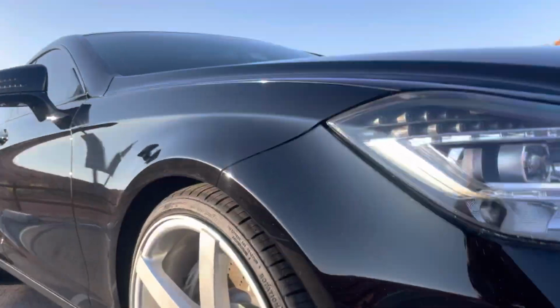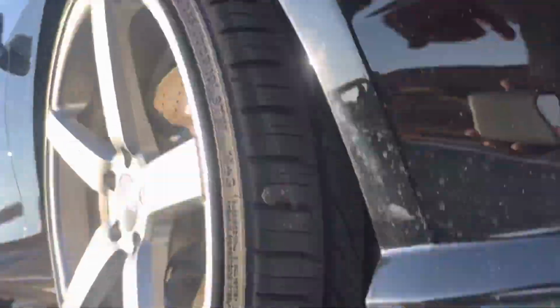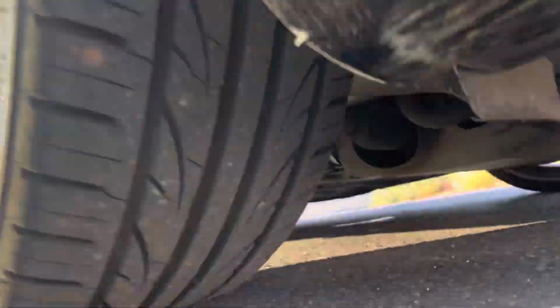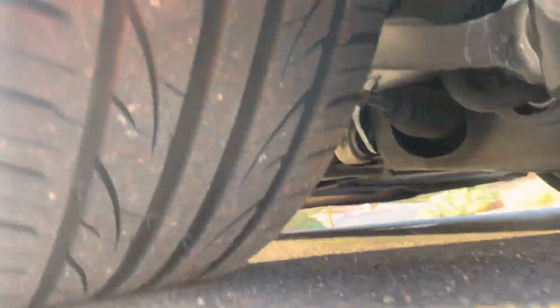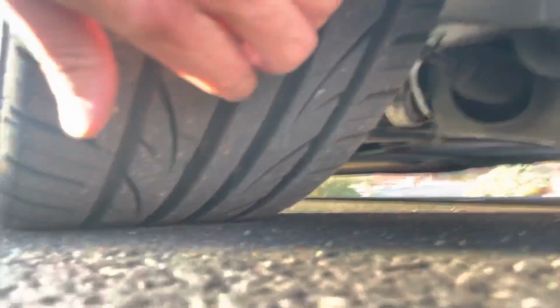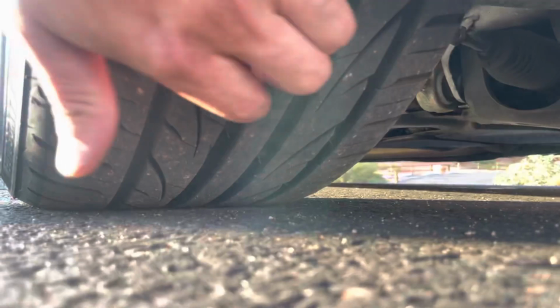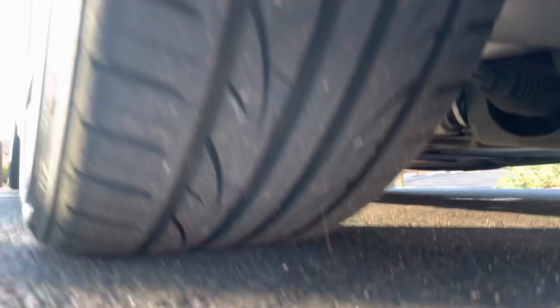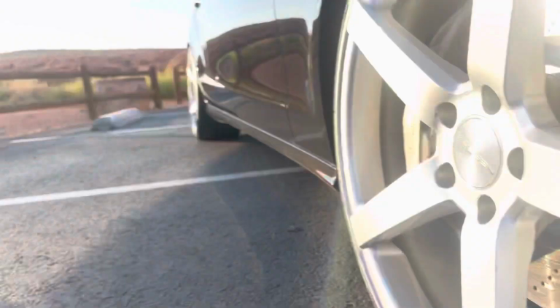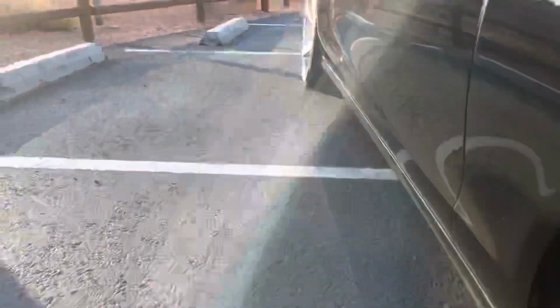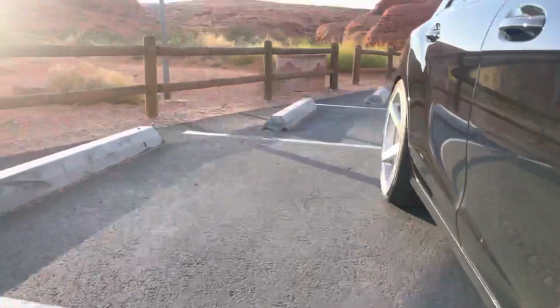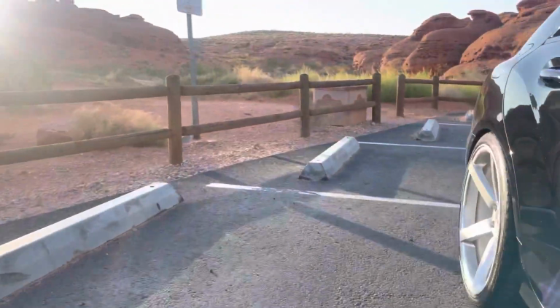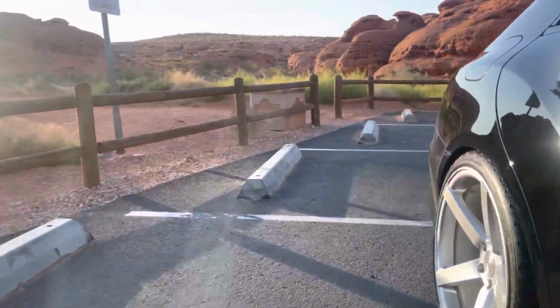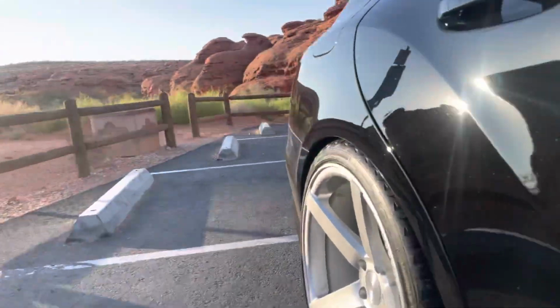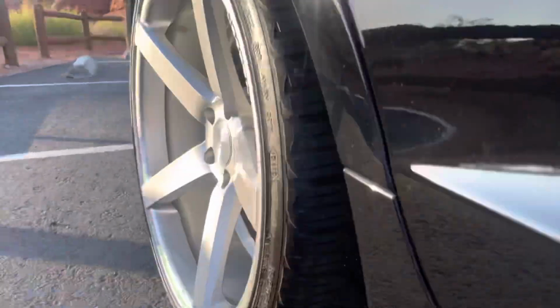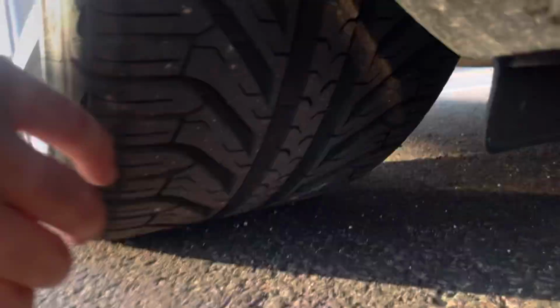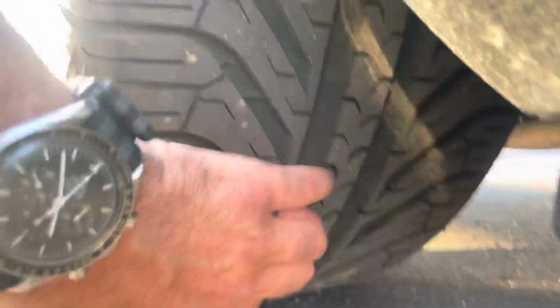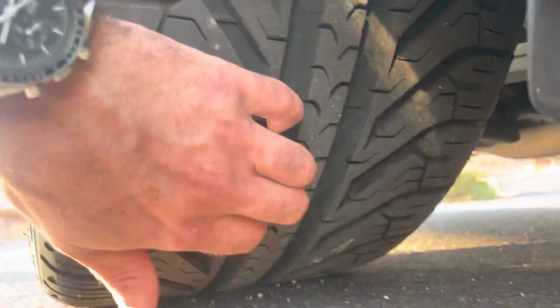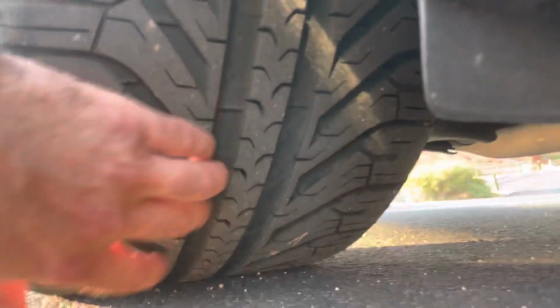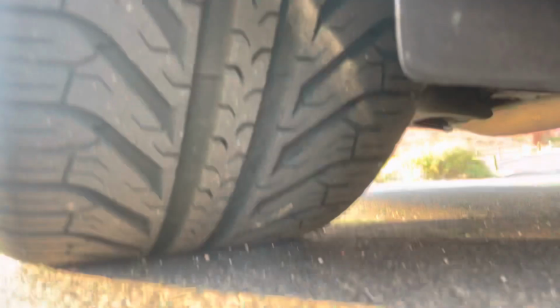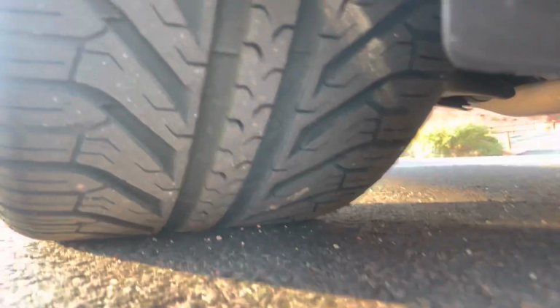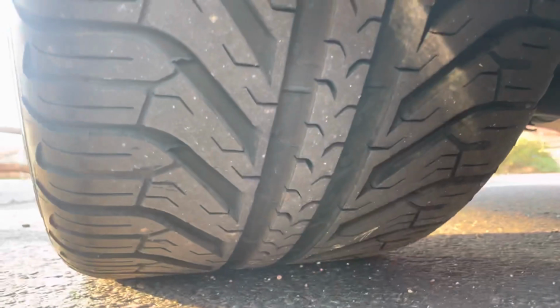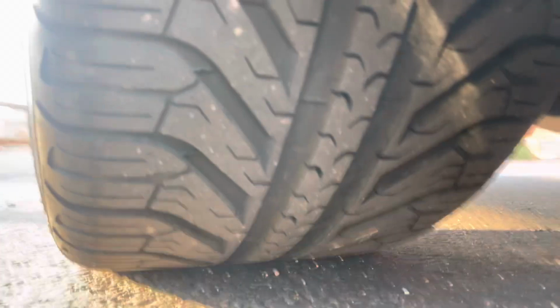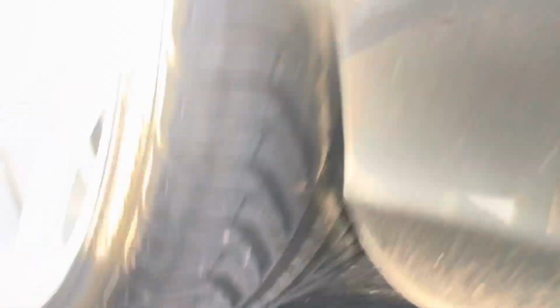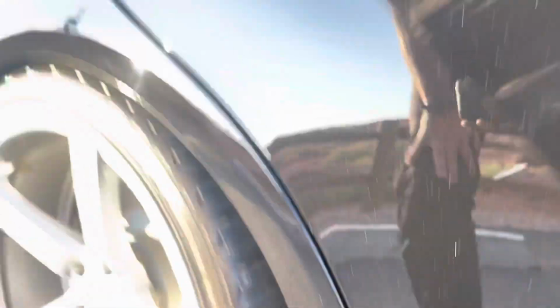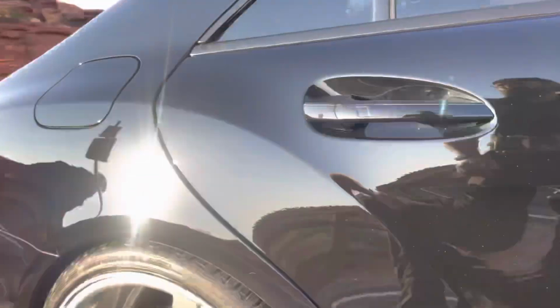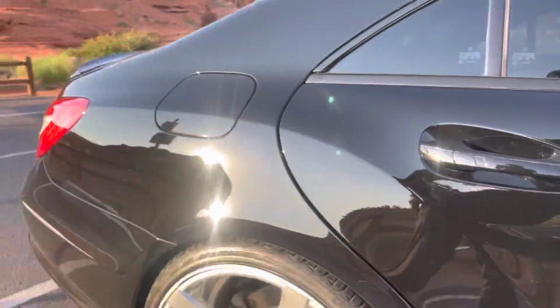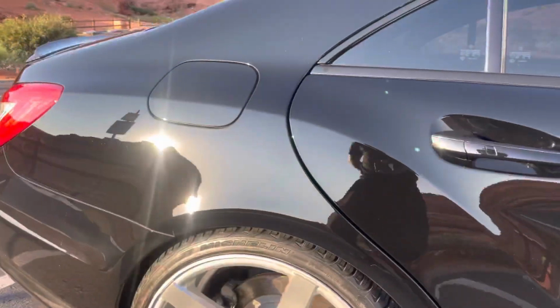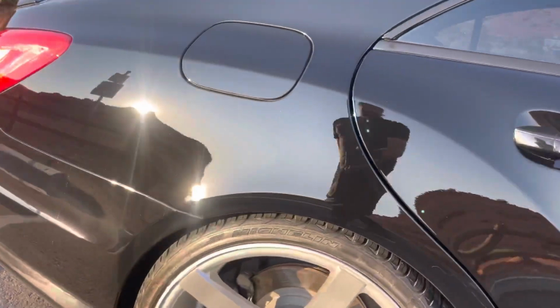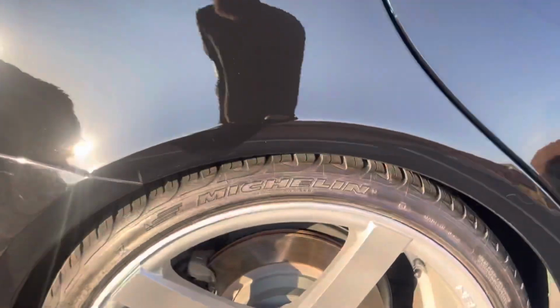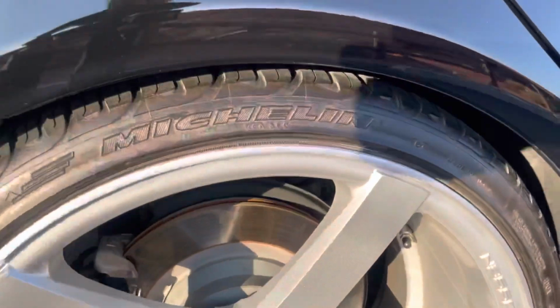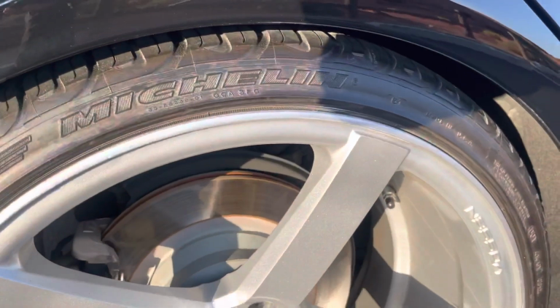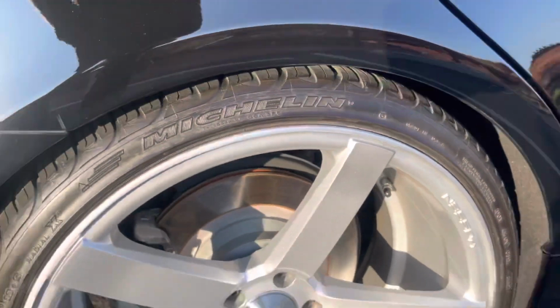You'll be able to see from the pictures of the tires. Both sets, front and rear, almost brand new — I would estimate less than a thousand miles on each of those. And they're Michelins.